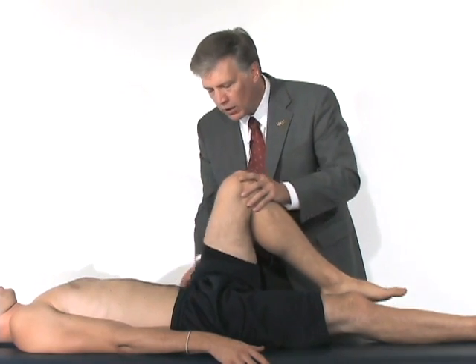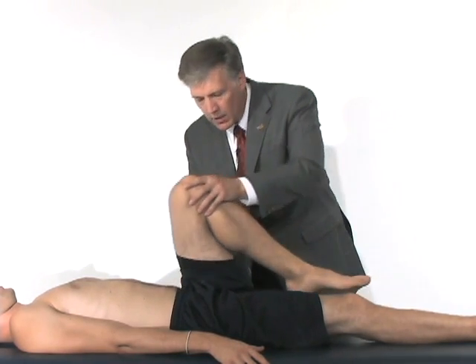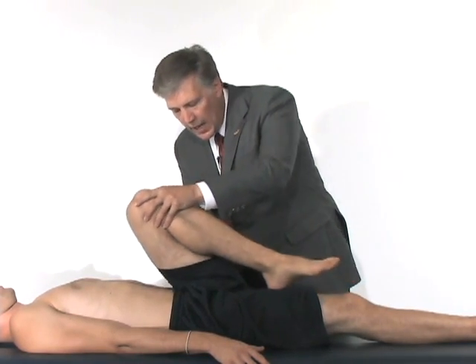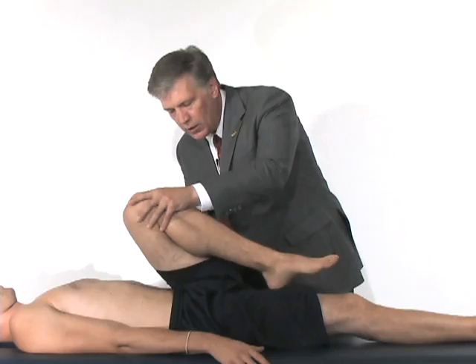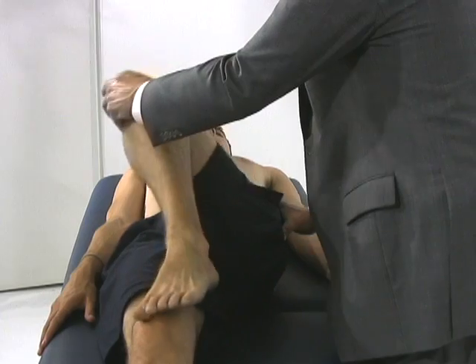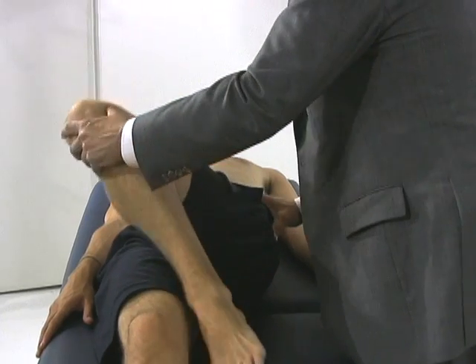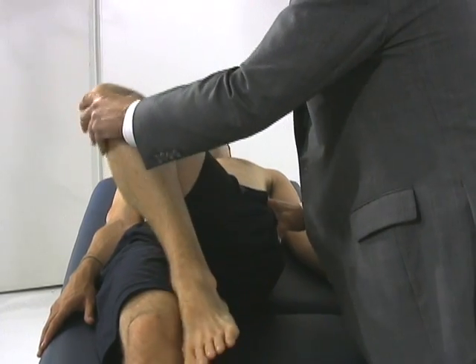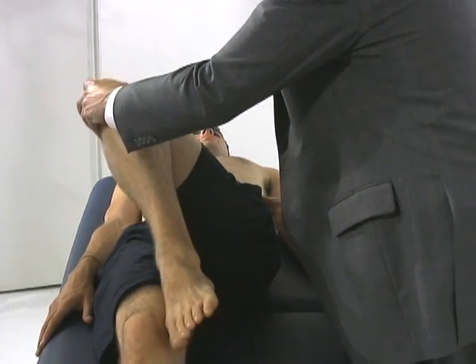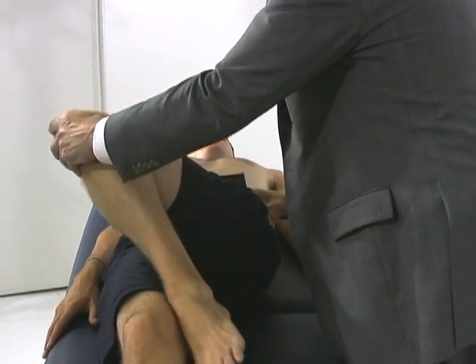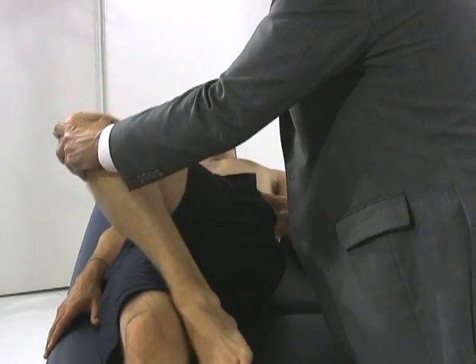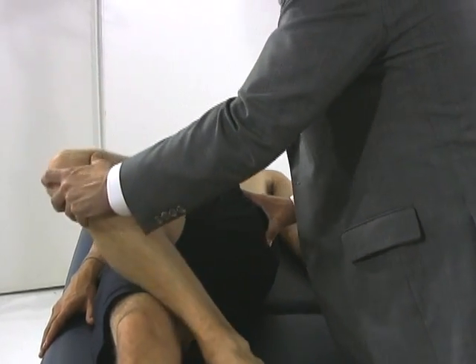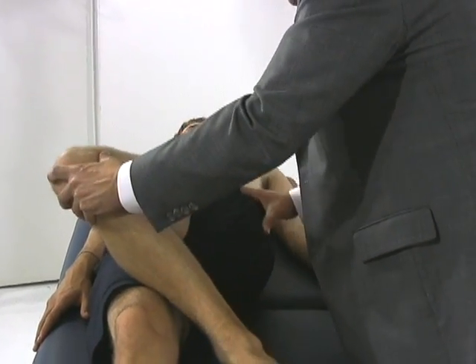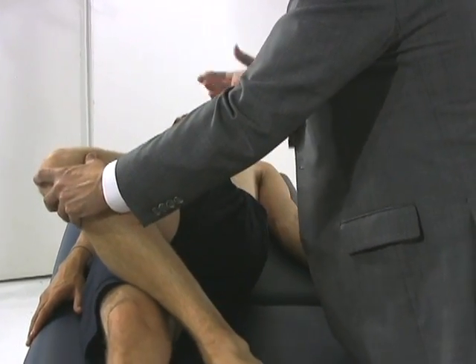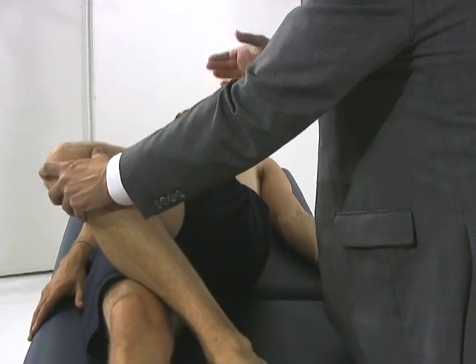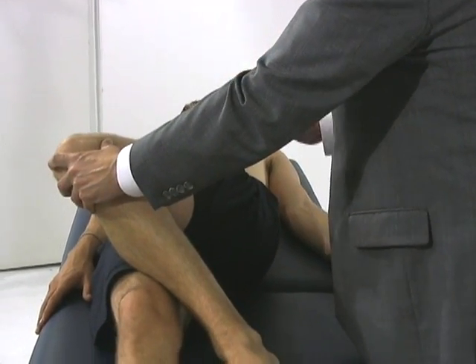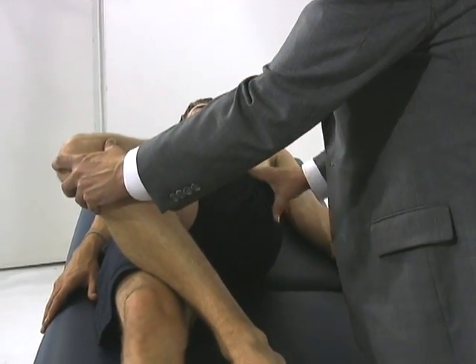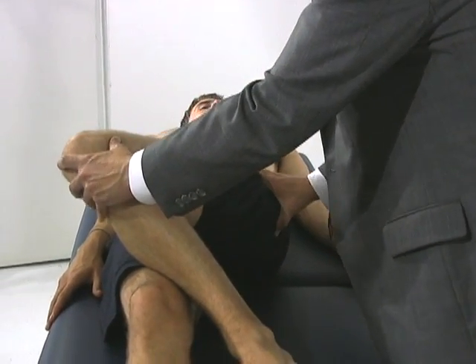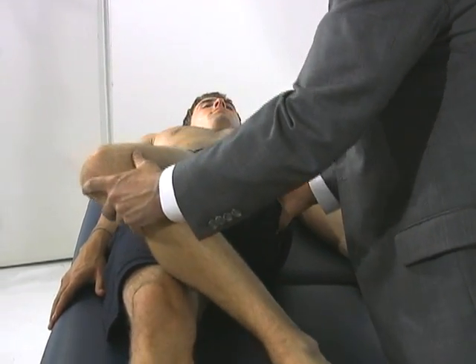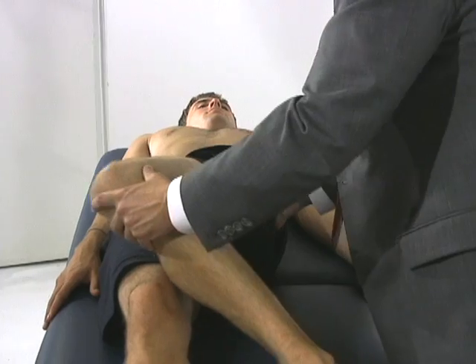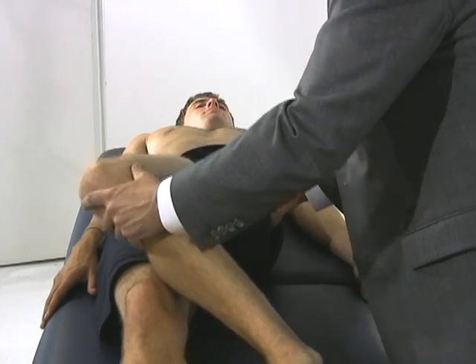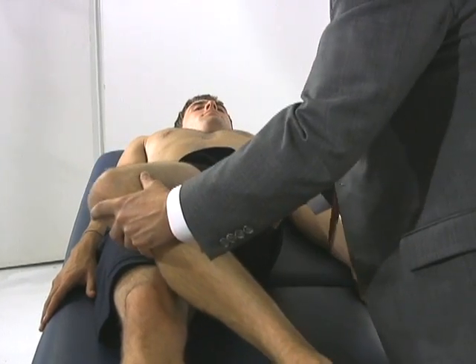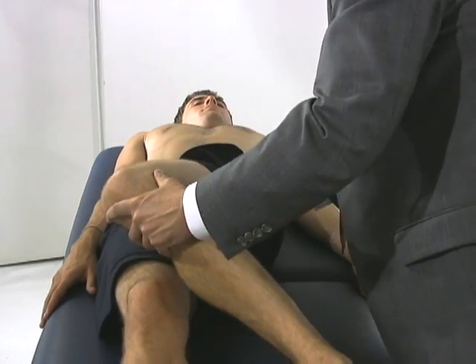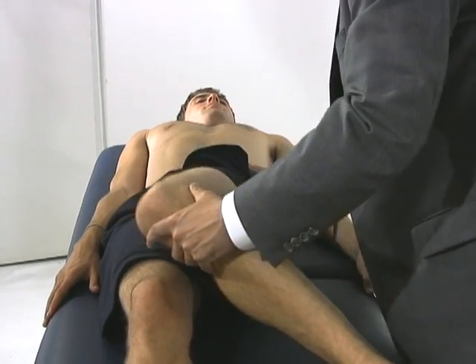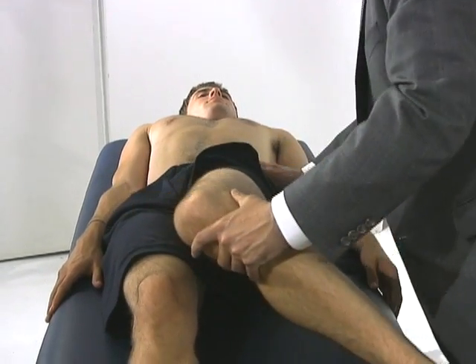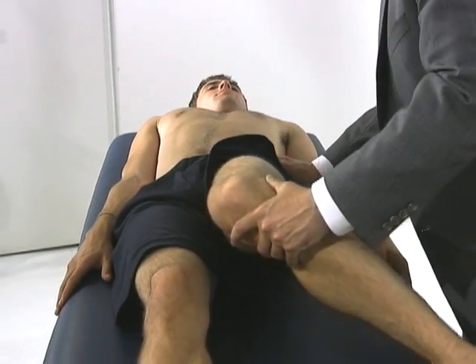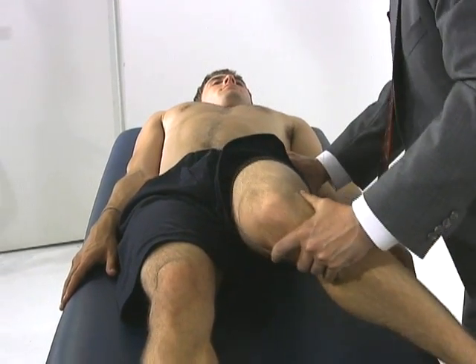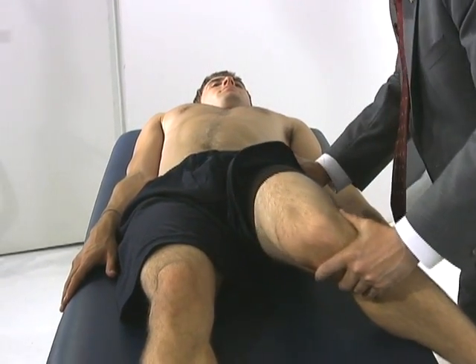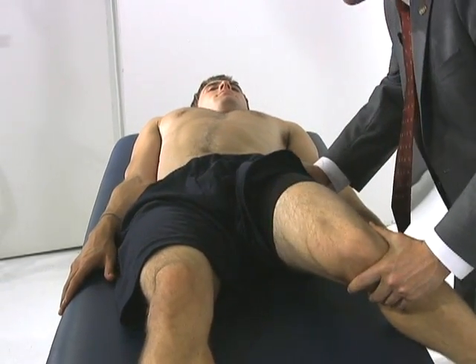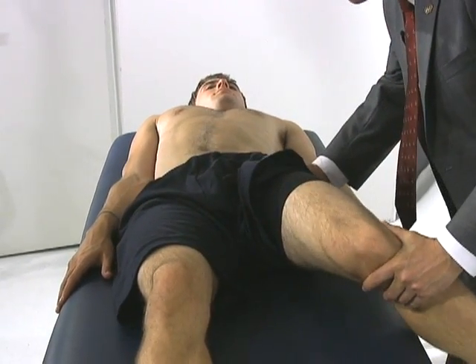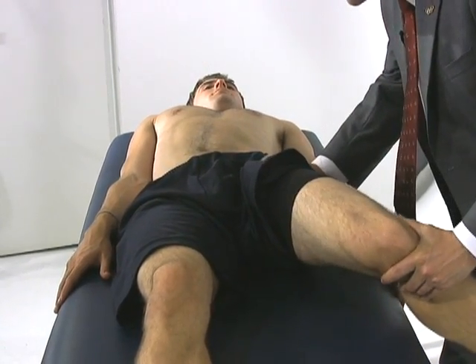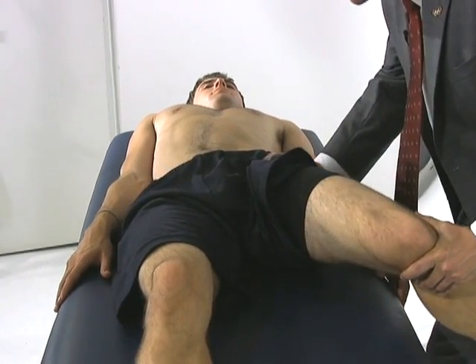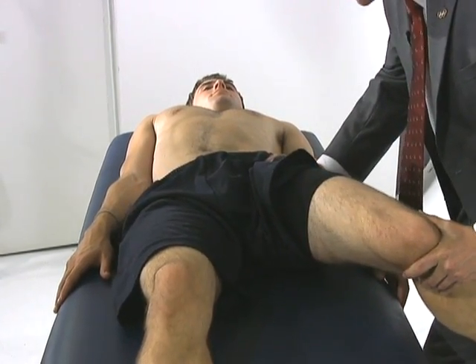Posteriorly, we can actually do the same thing. Now I'm going to drop him down into internal rotation, and I'm going to try to pinch the posterior aspect of his labrum as I come from internal rotation and try to pull the pelvis all the way out into external rotation.